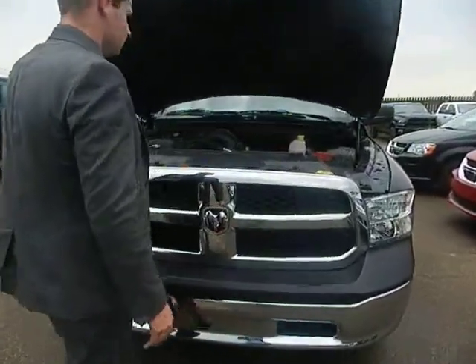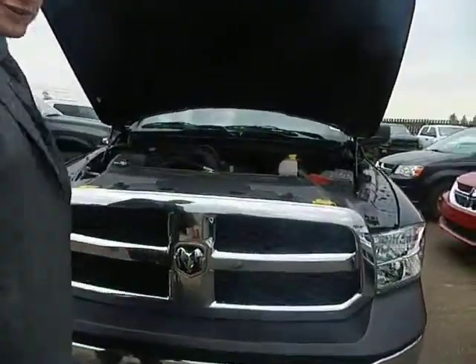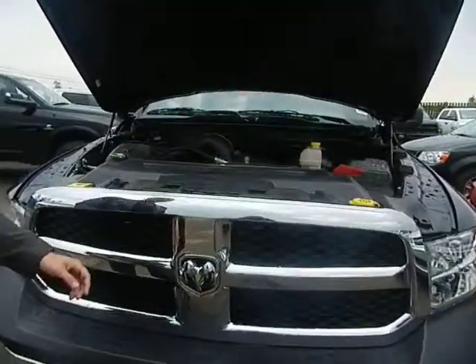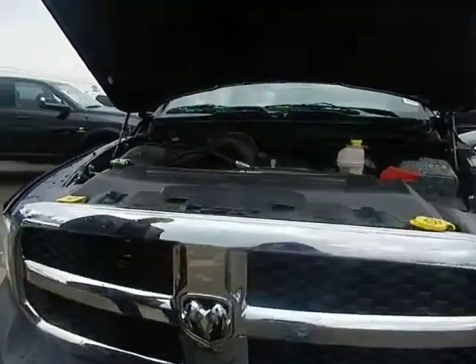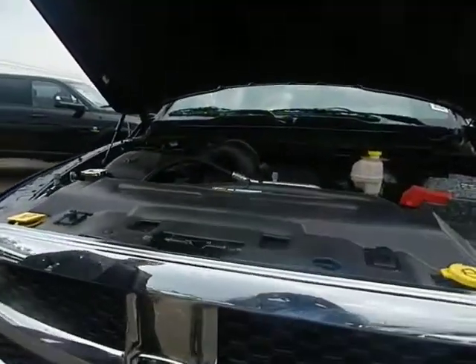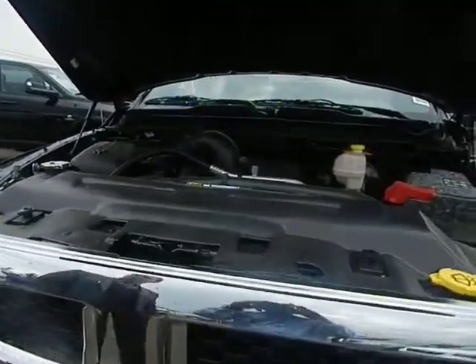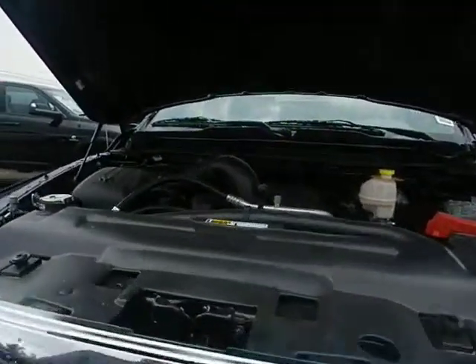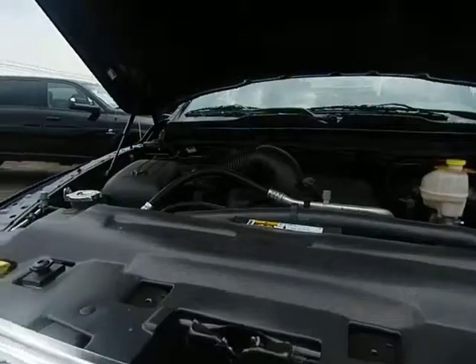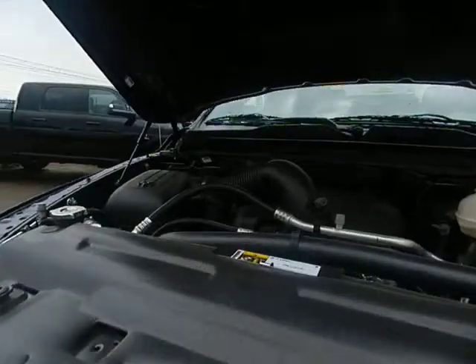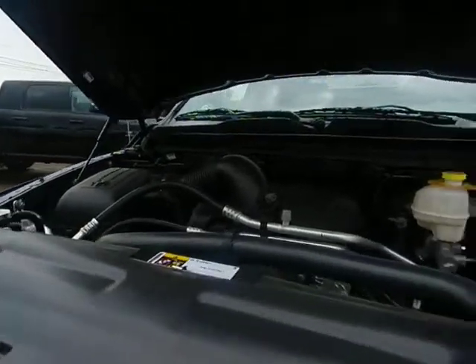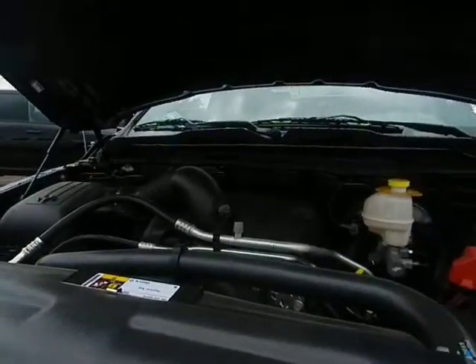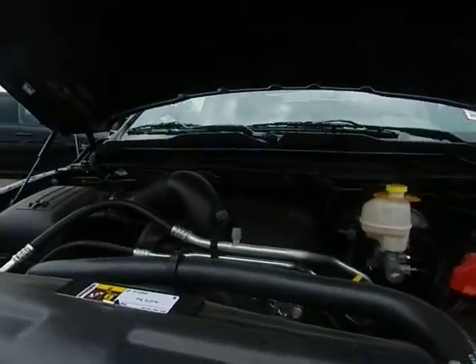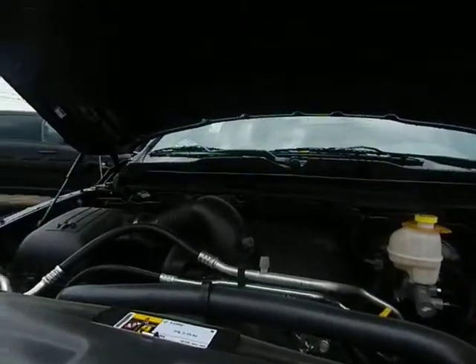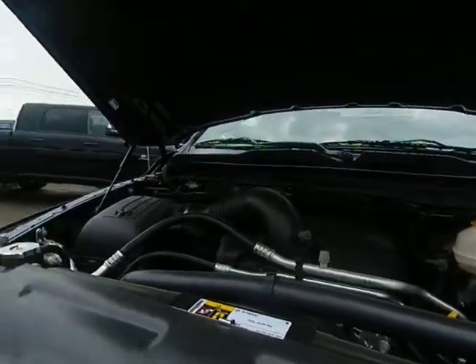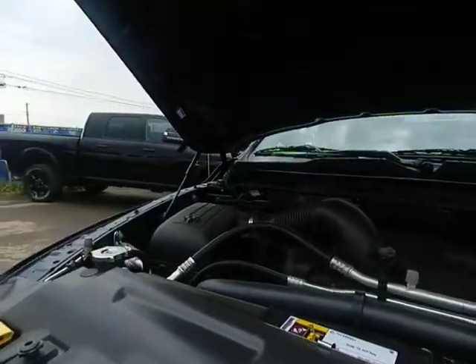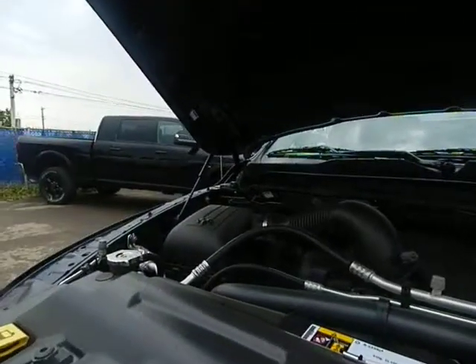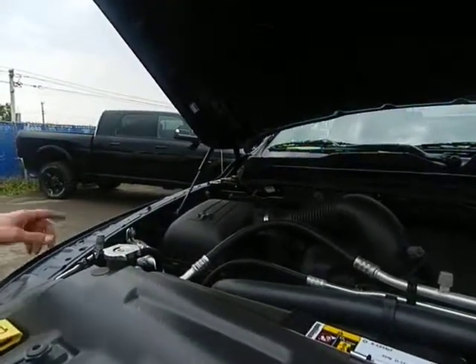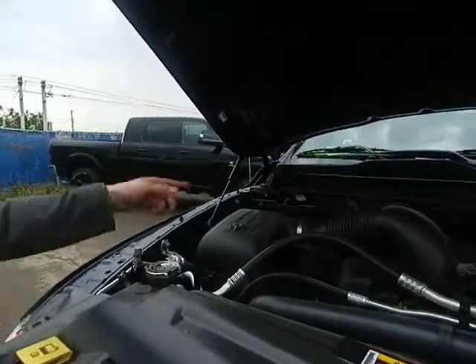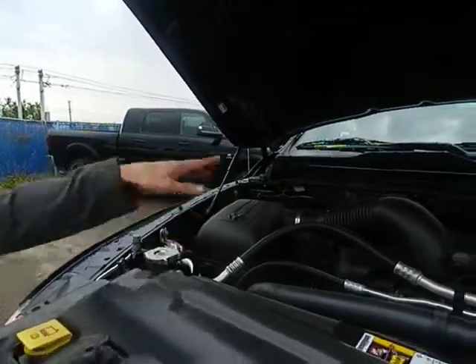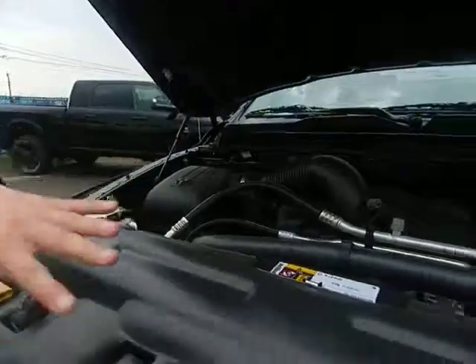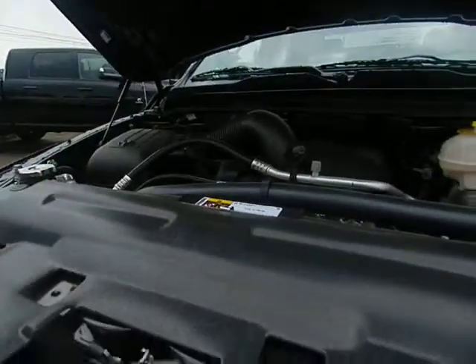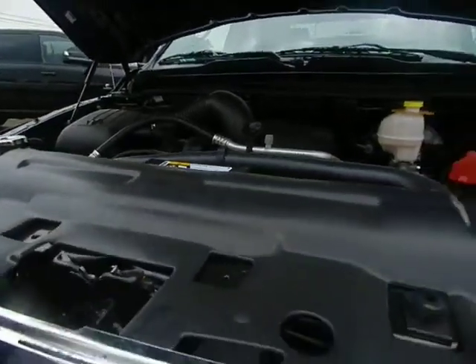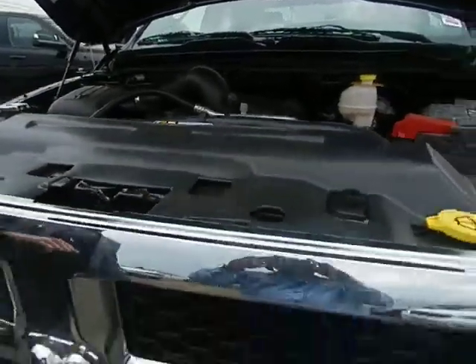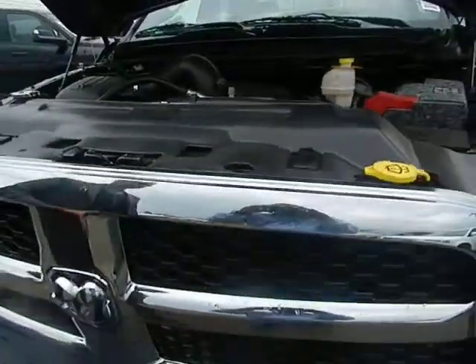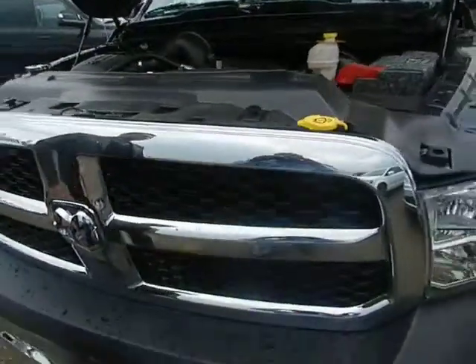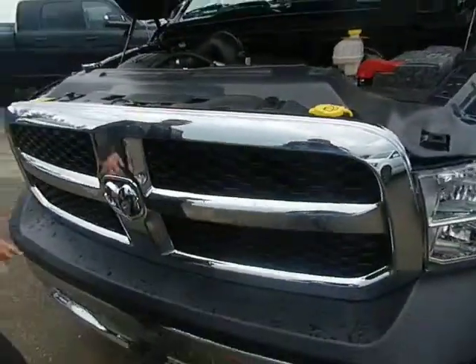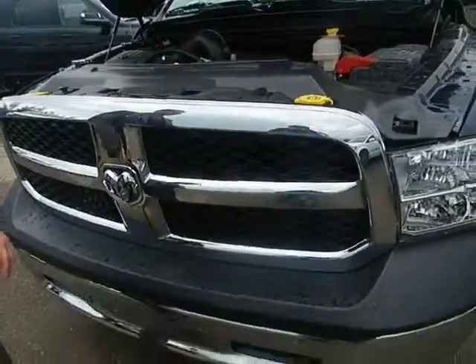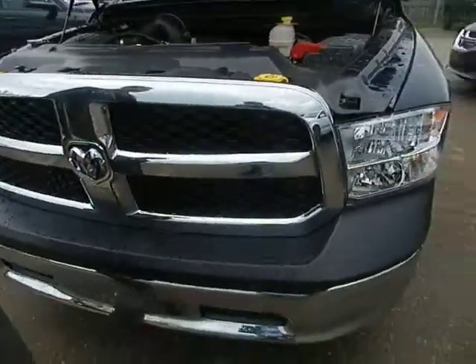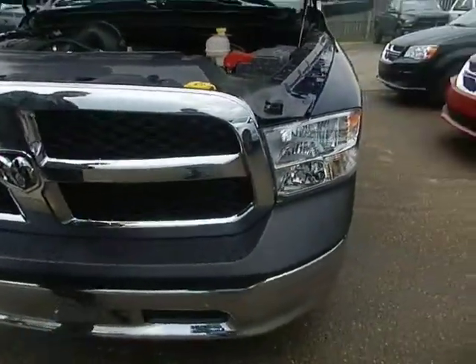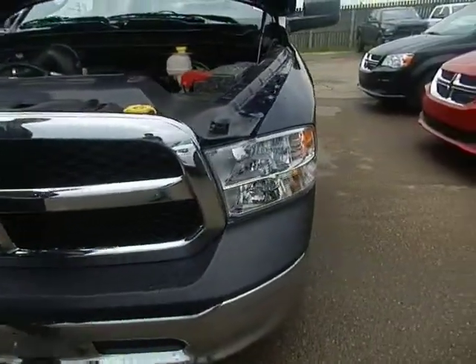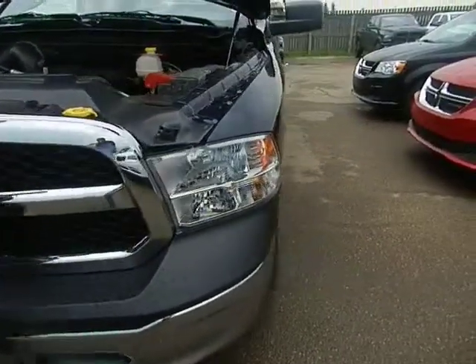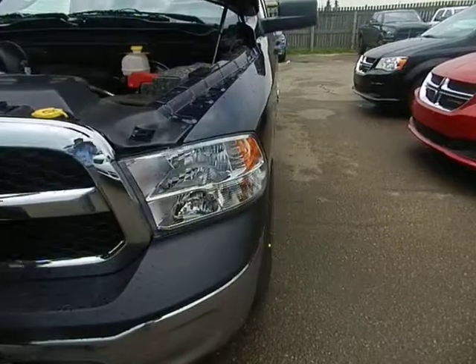Under the hood here you've got the legendary Hemi, 395 horsepower, 407 pounds of torque — really beautiful engine. All the self-maintenance items are labeled in yellow, so anything you can do yourself is labeled in yellow. Anything else, you need a licensed mechanic to do.